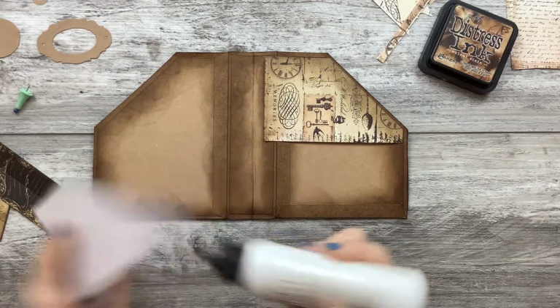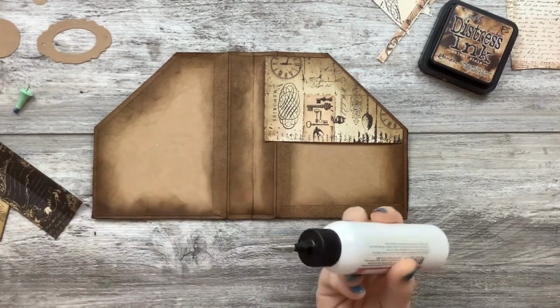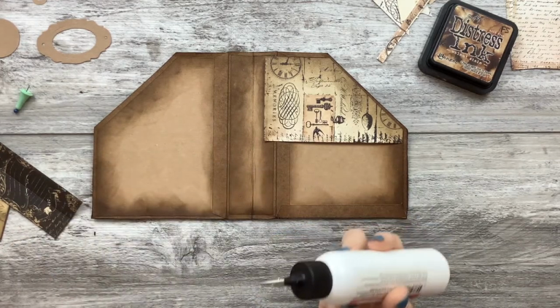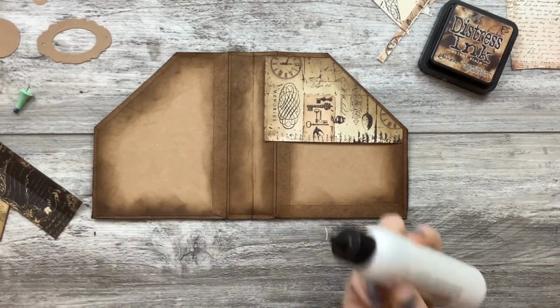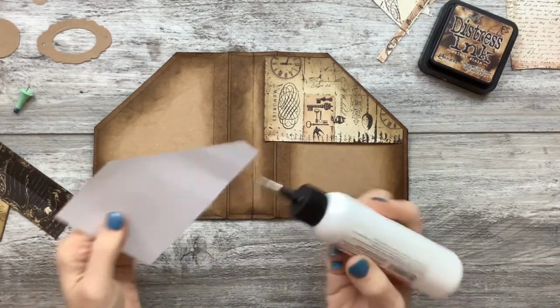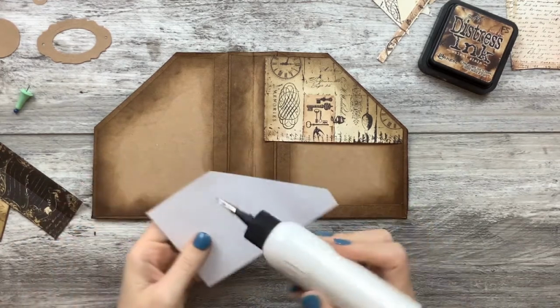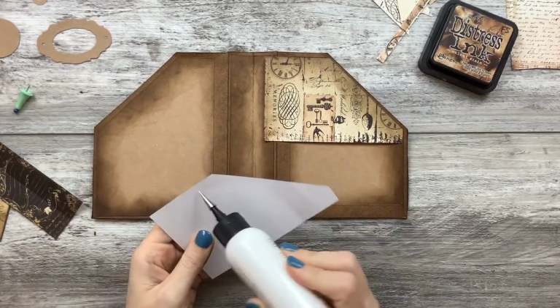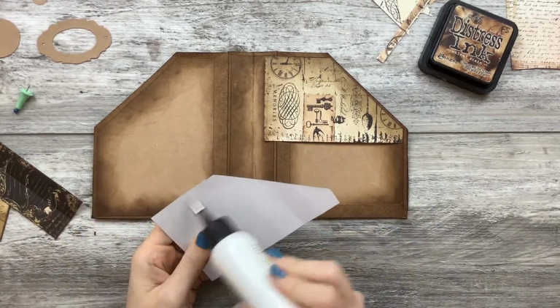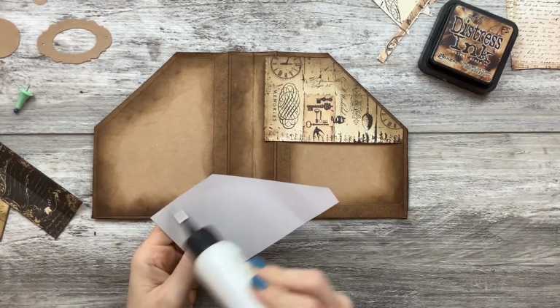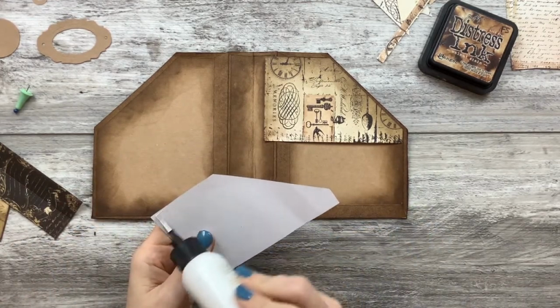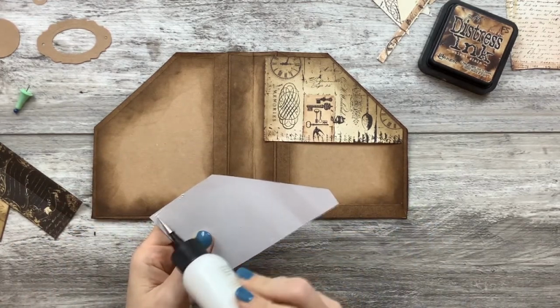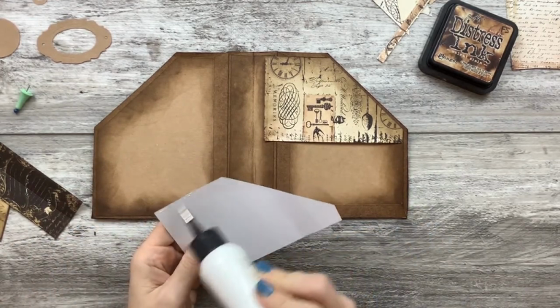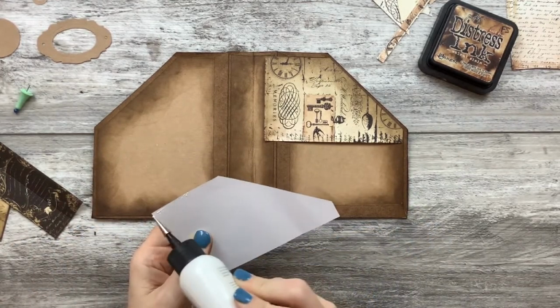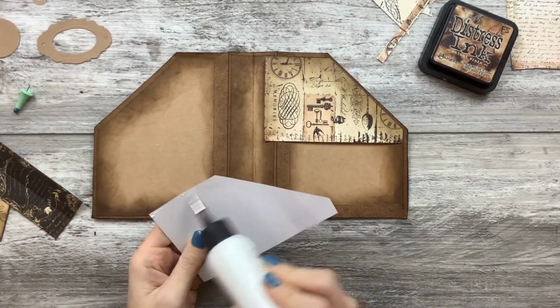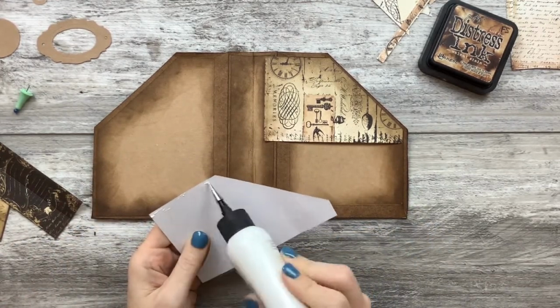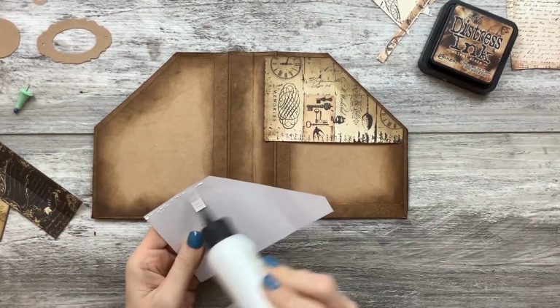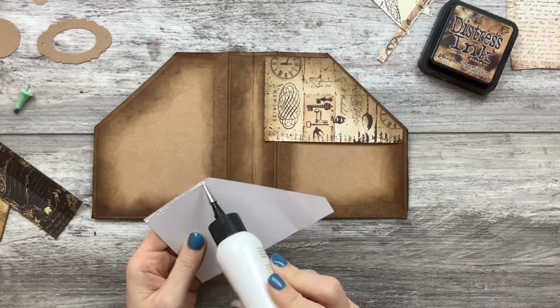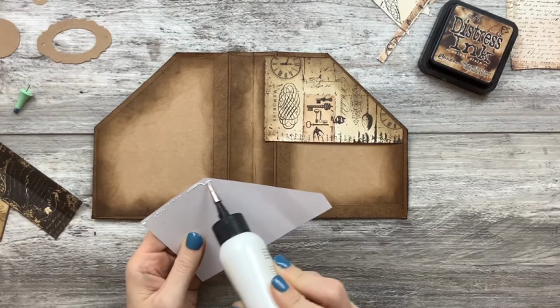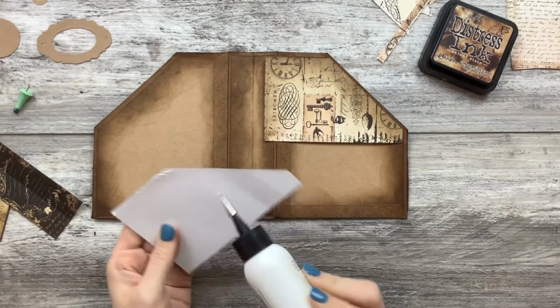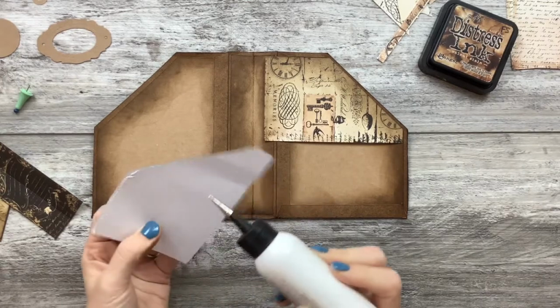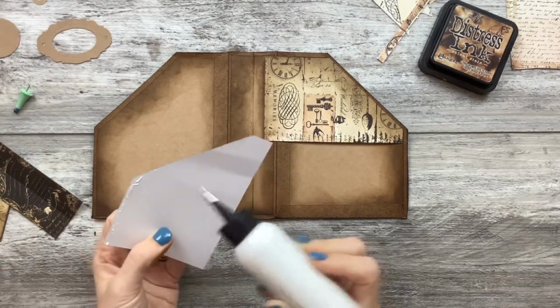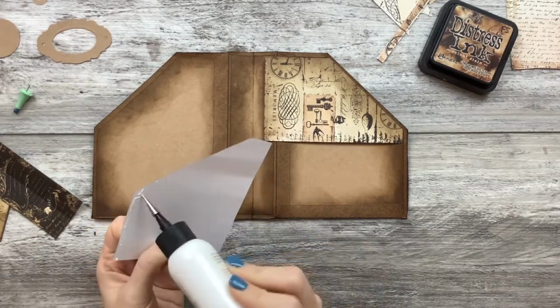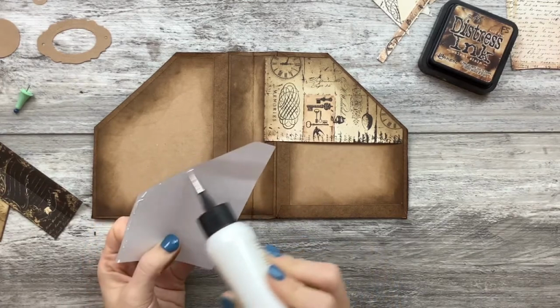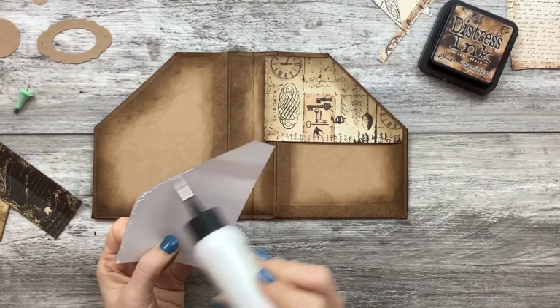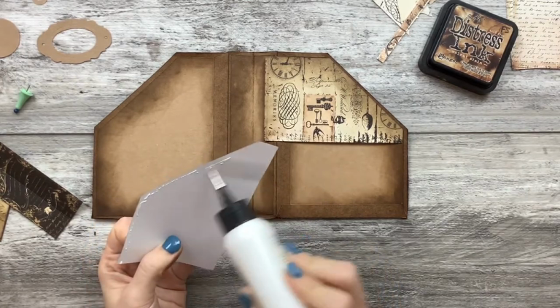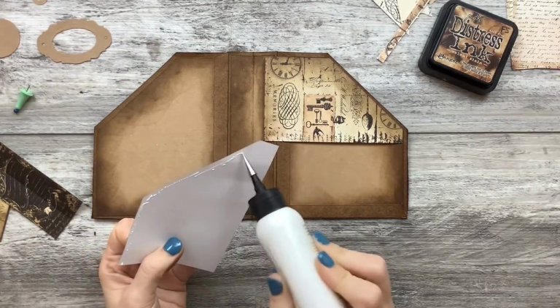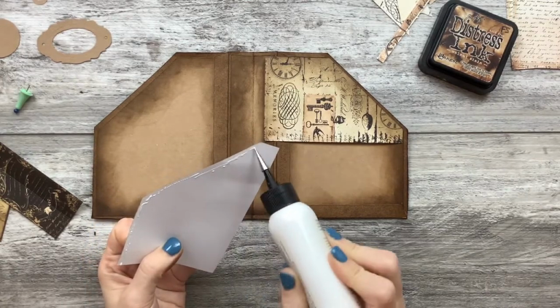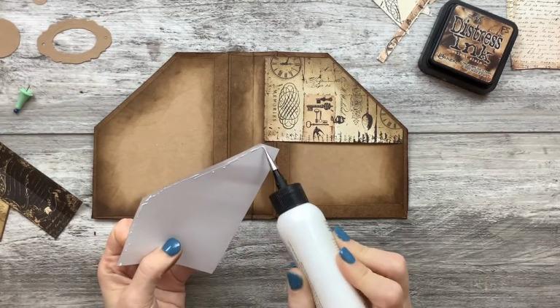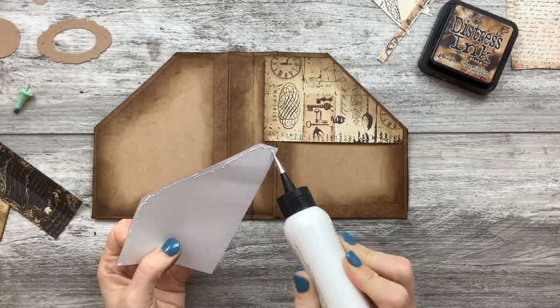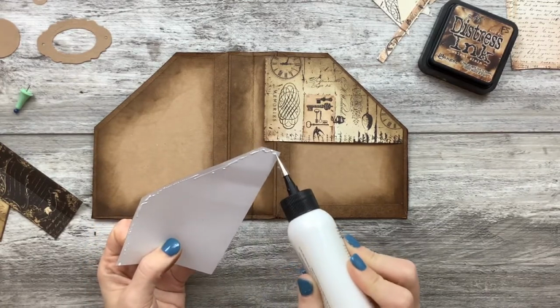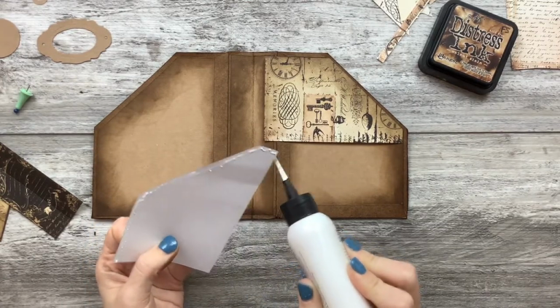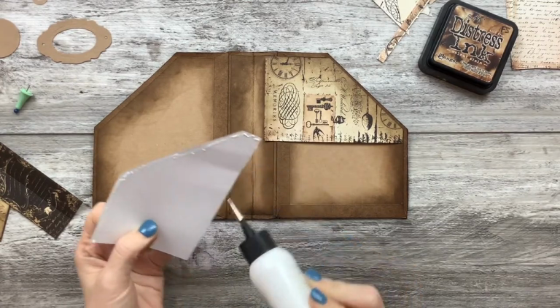Do you have those projects in your stash that you just had to make, but now you're like, what the heck am I going to do with that?